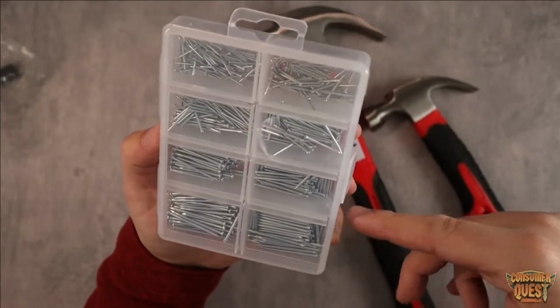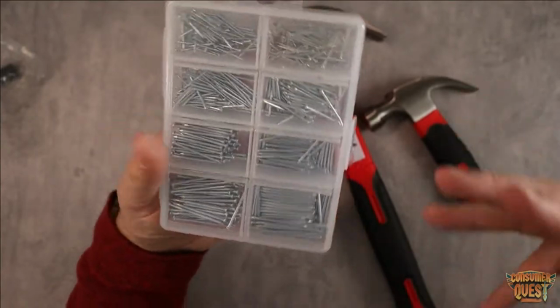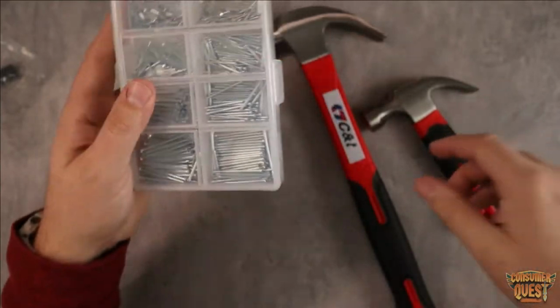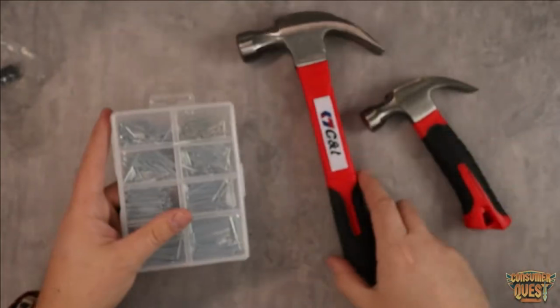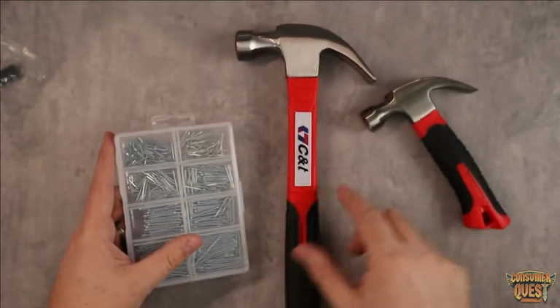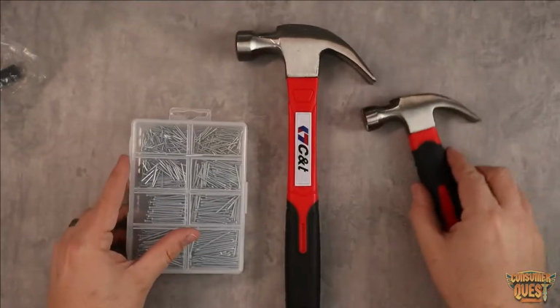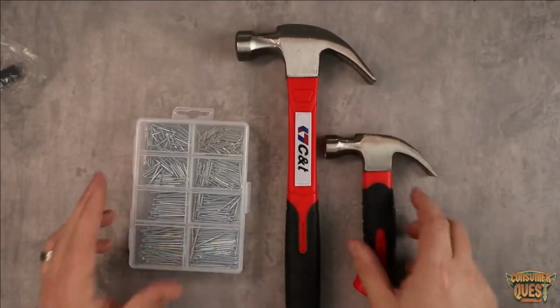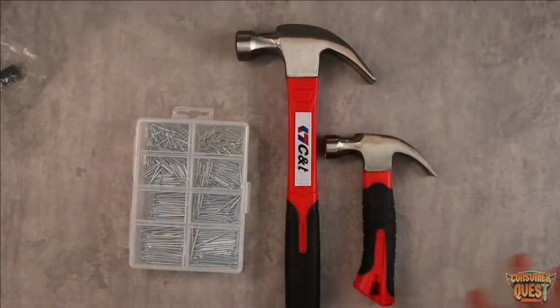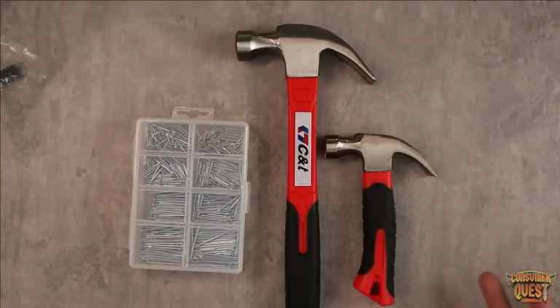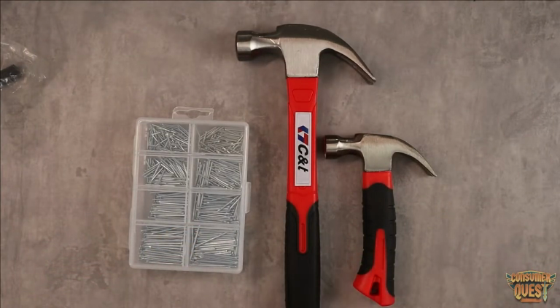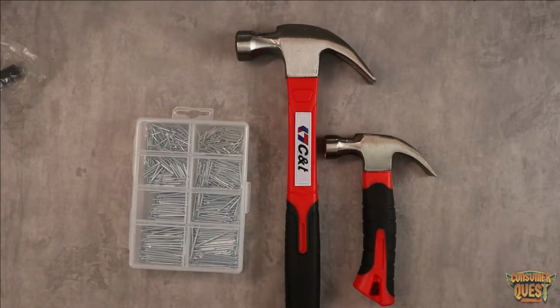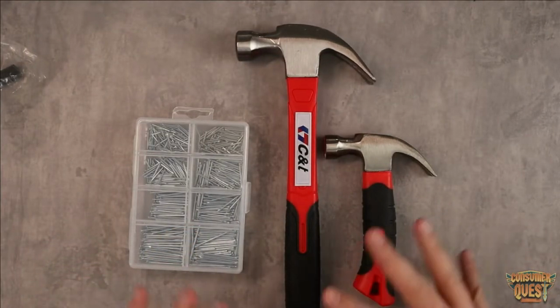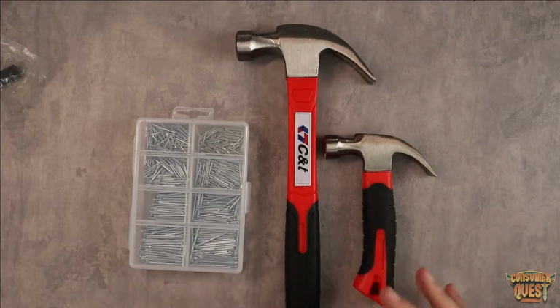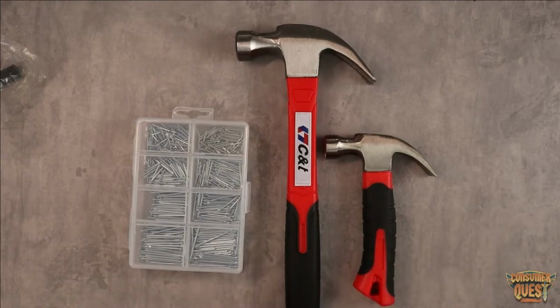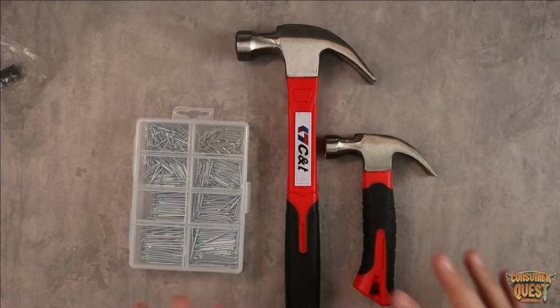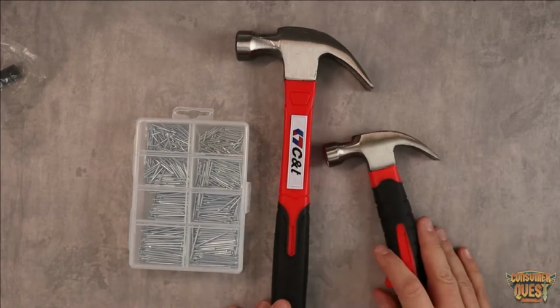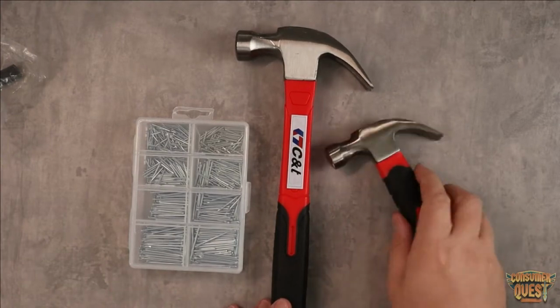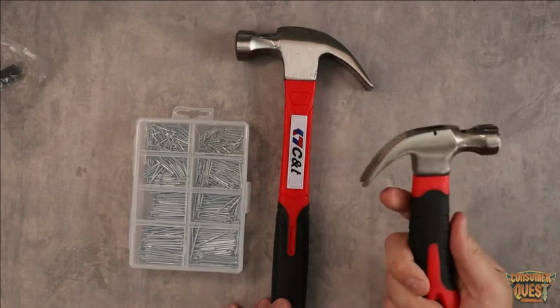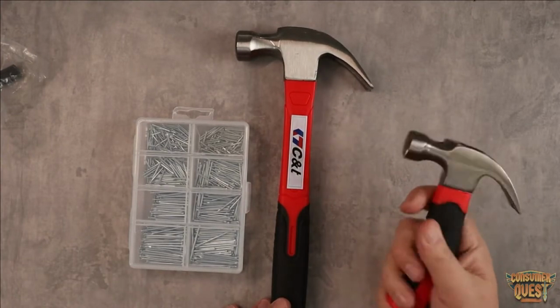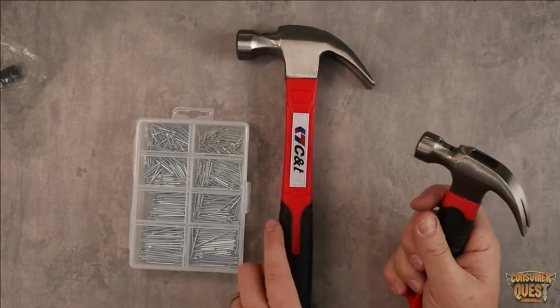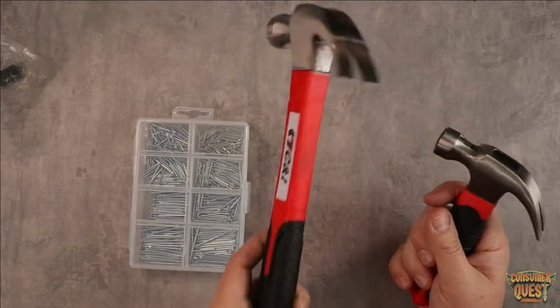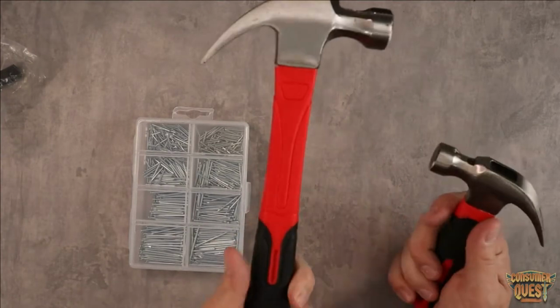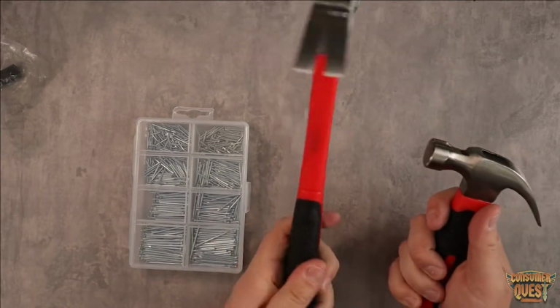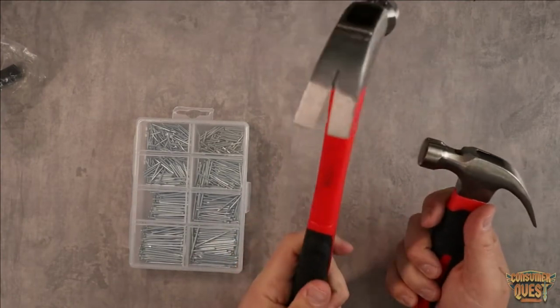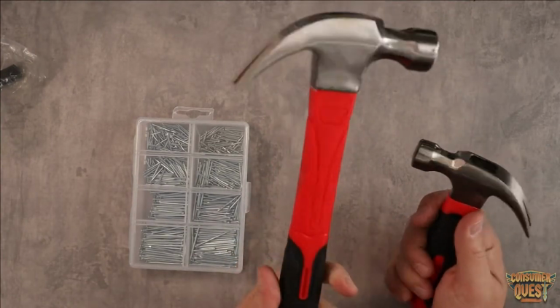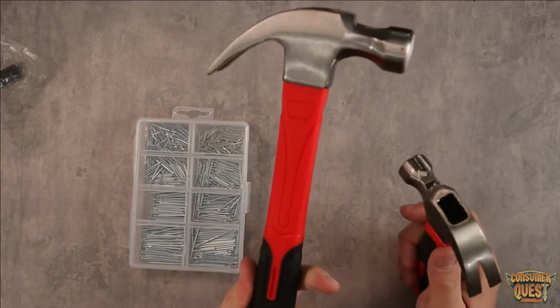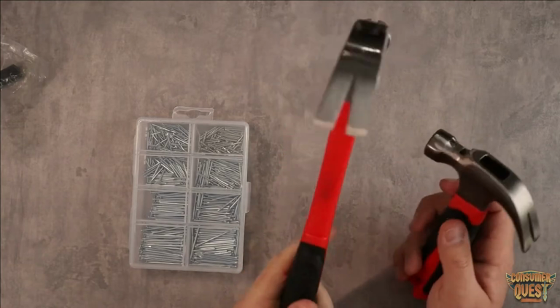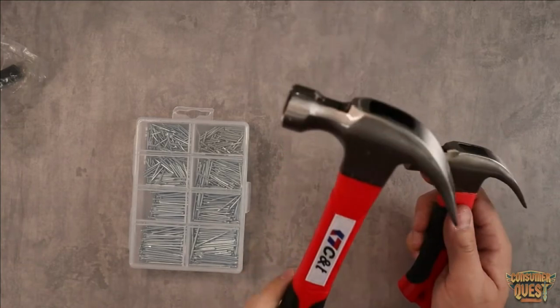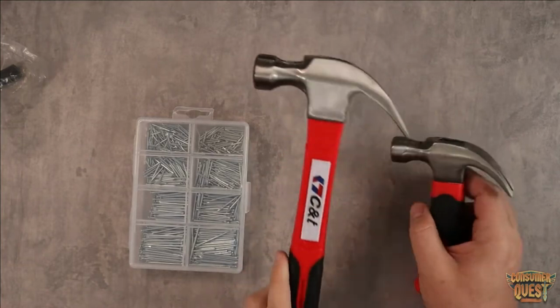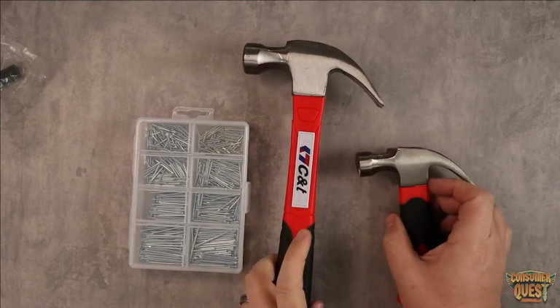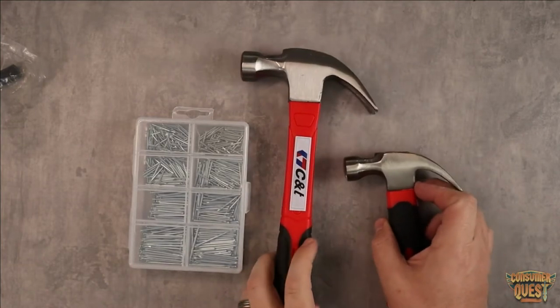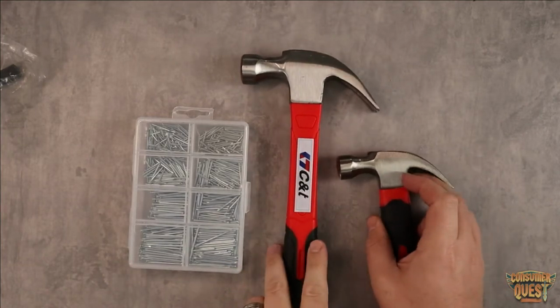It's a very convenient little kit and you get everything you need all in one shot. These seem pretty high quality. I like the rubberized grips — they feel really nice and feel like they're just going to get the job done.